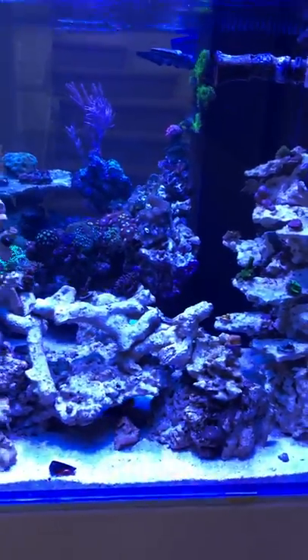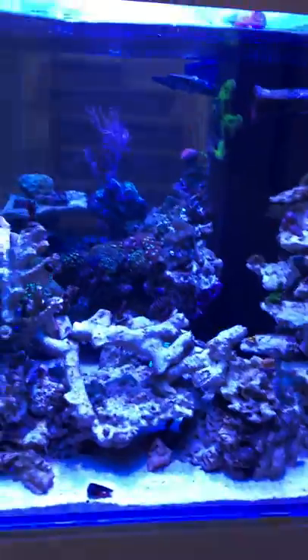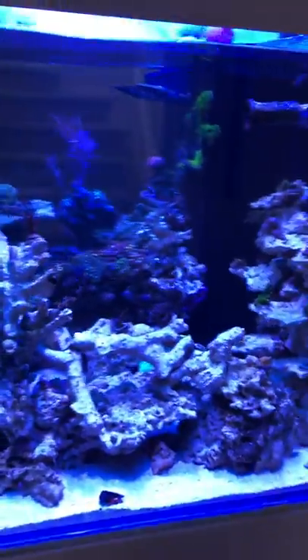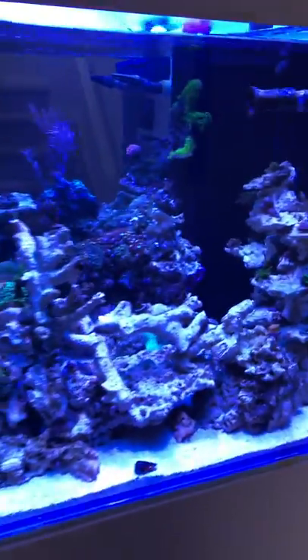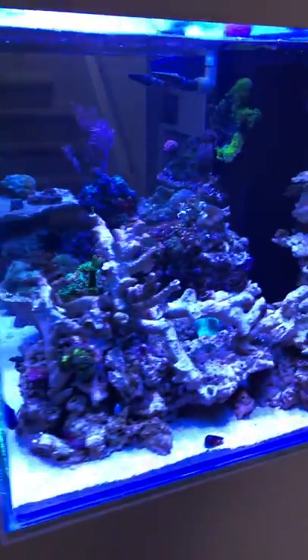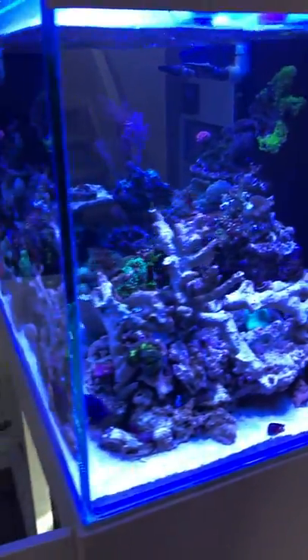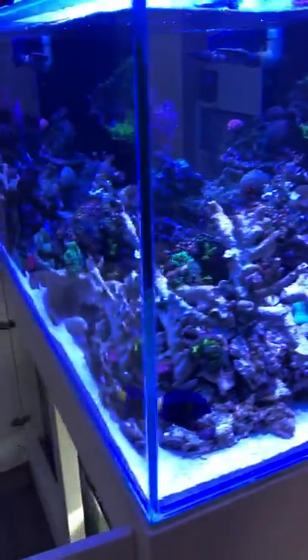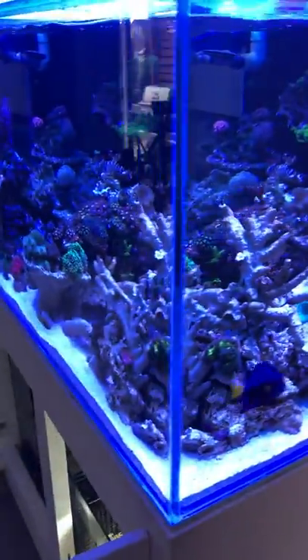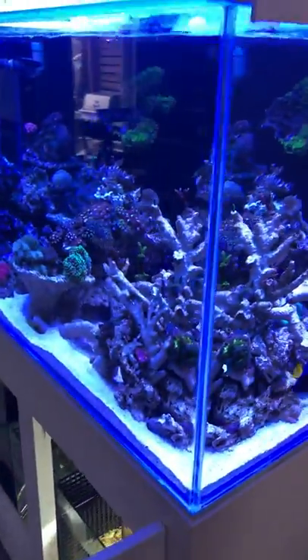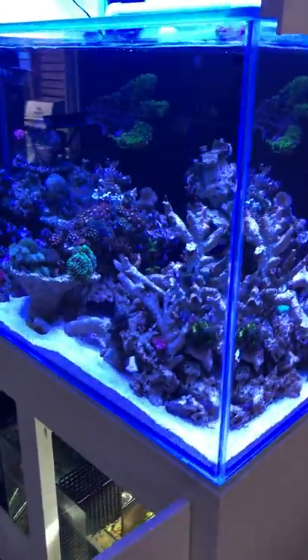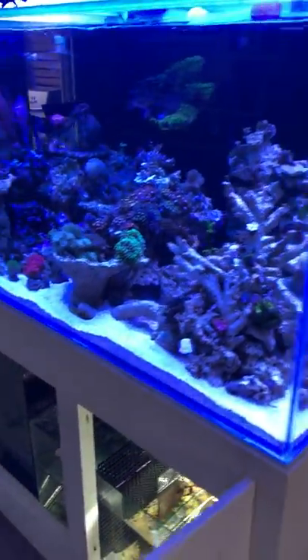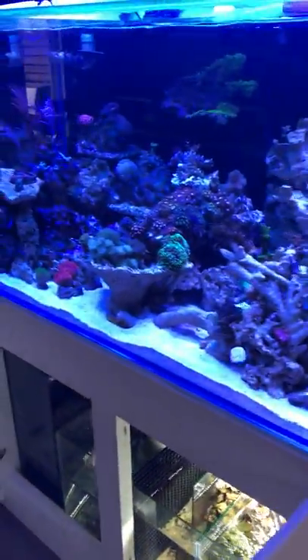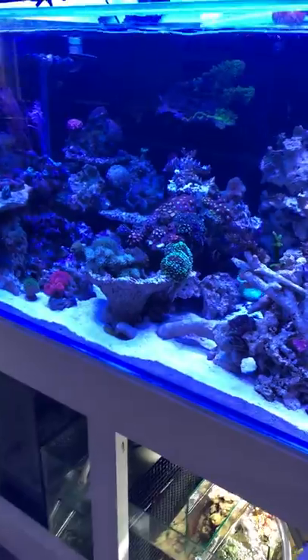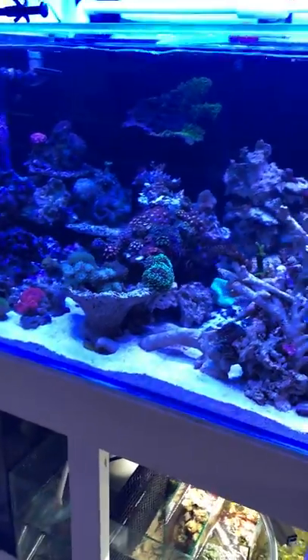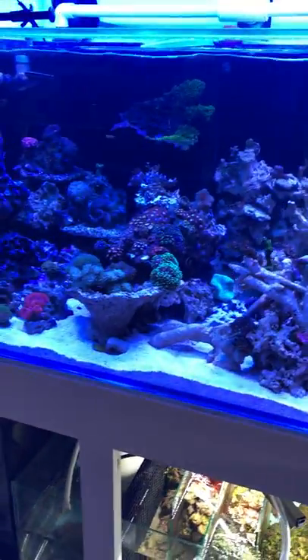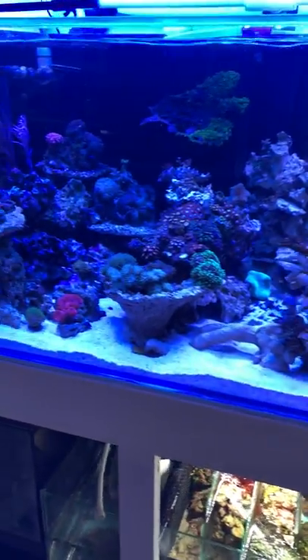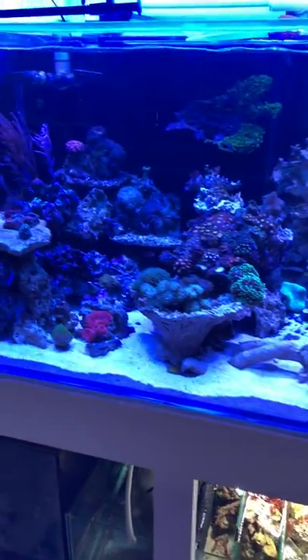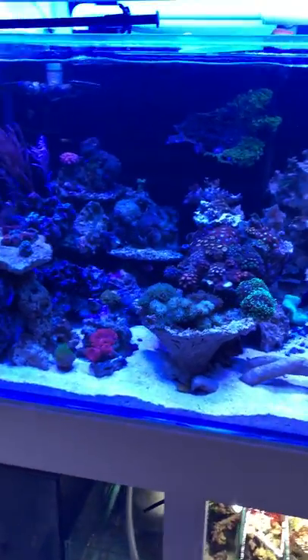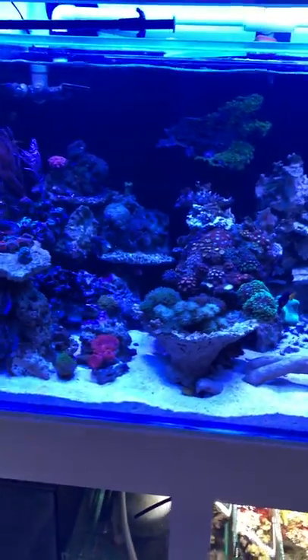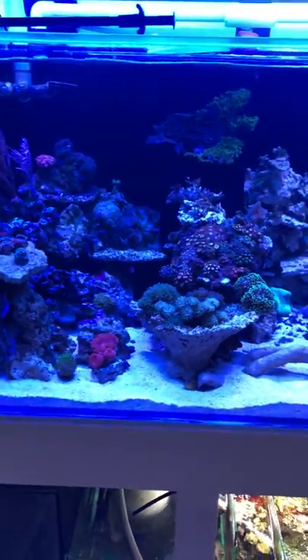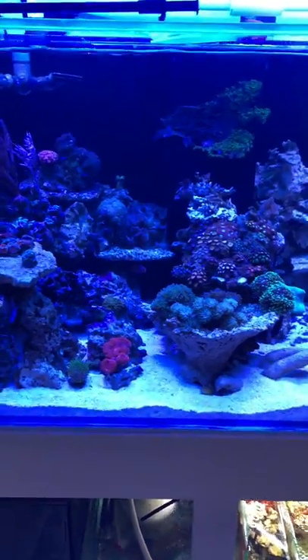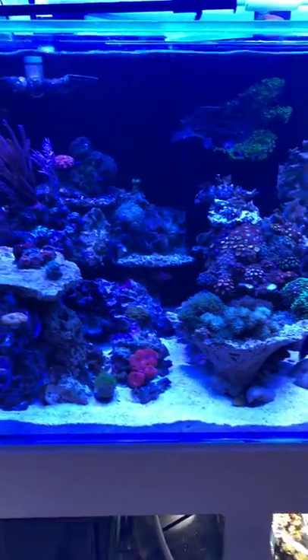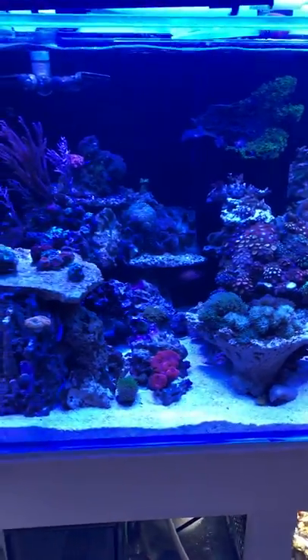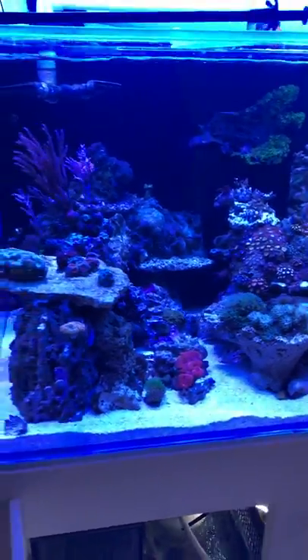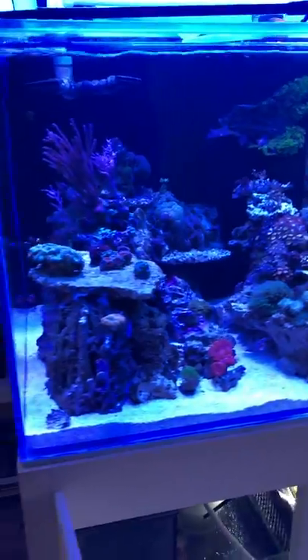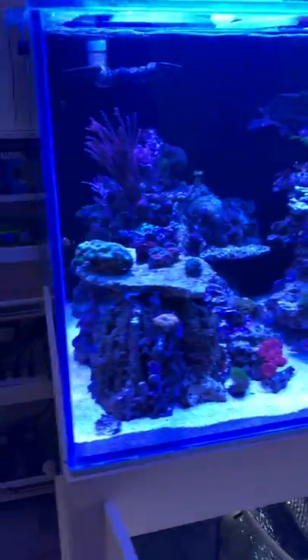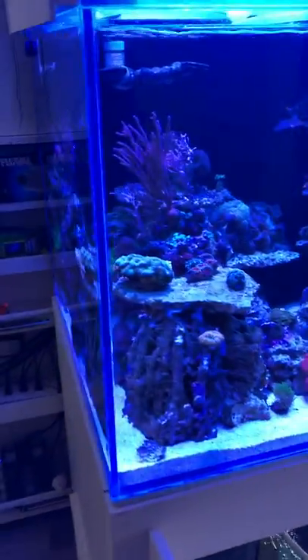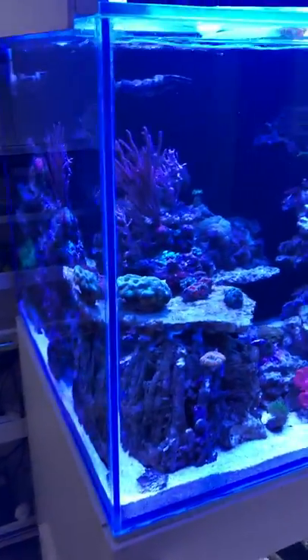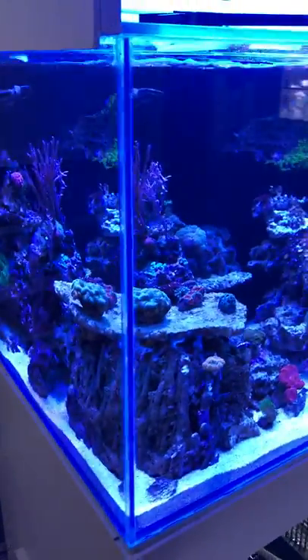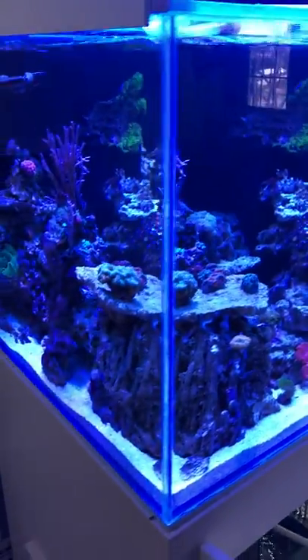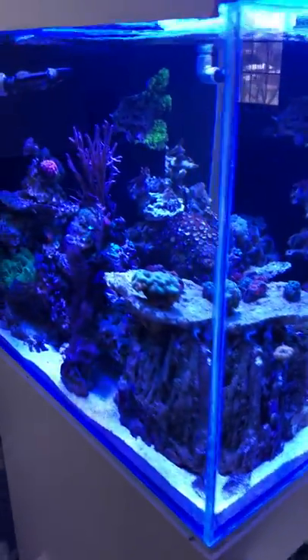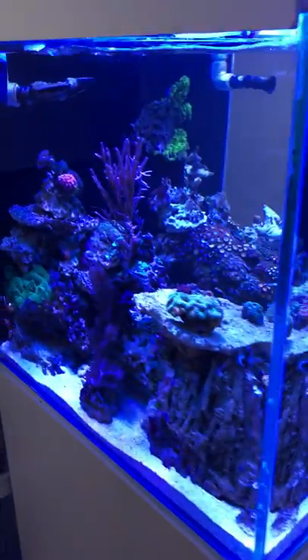Like I said, the tank's been running for just over a week now, still trying to fine-tune everything. But so far, all the corals and fish are doing well. Probably going to add two more T5s to the tank.